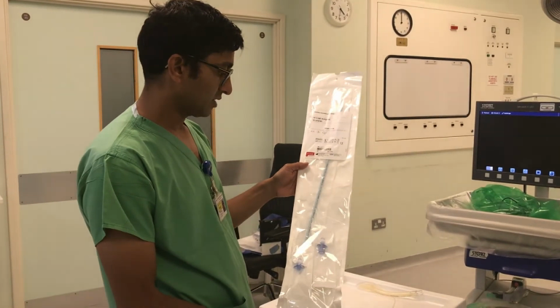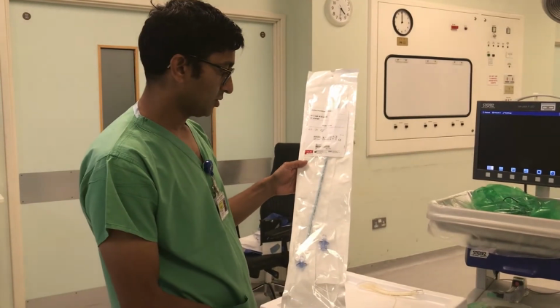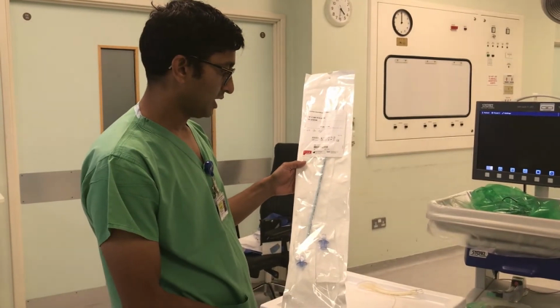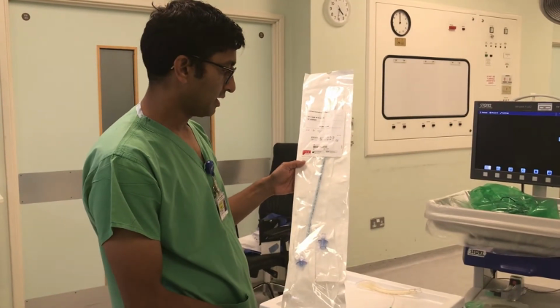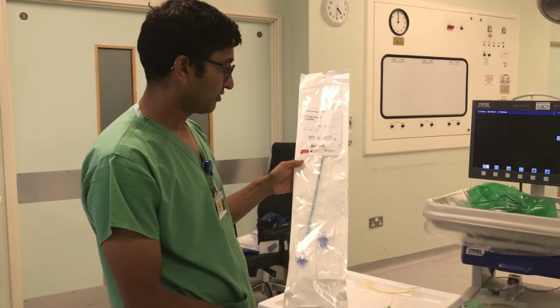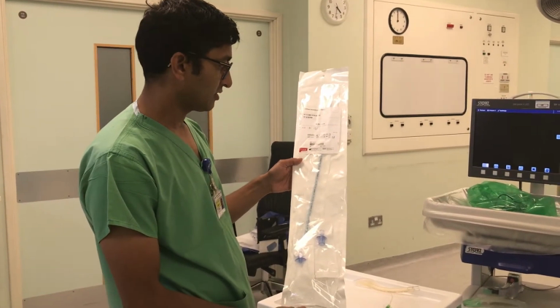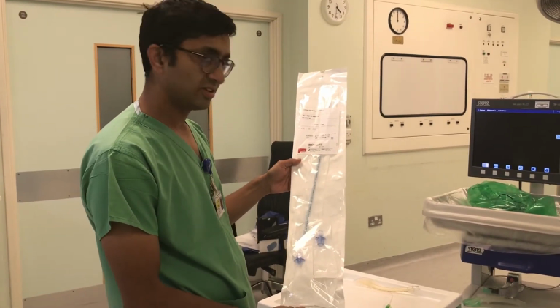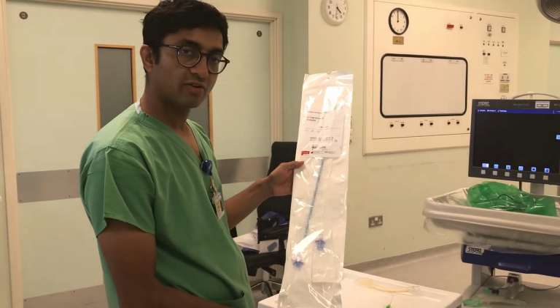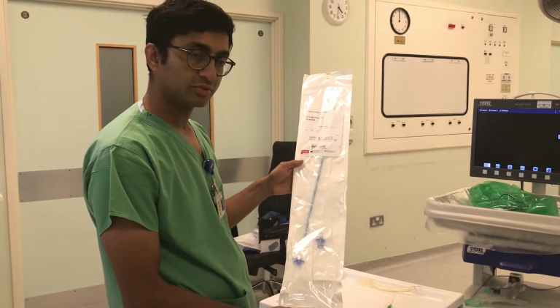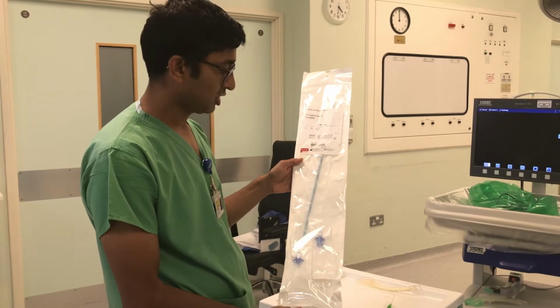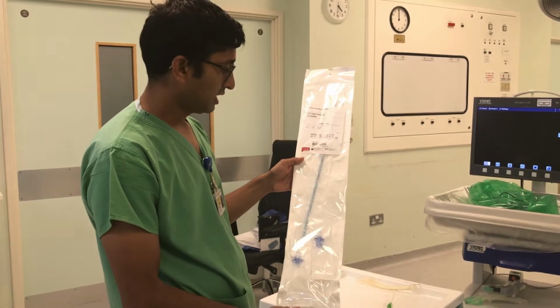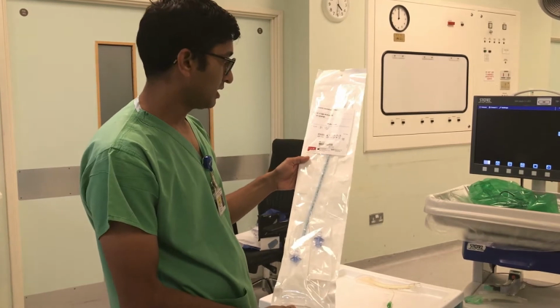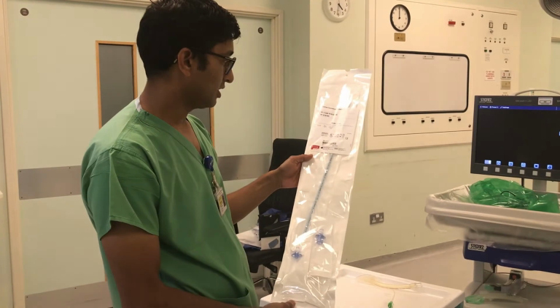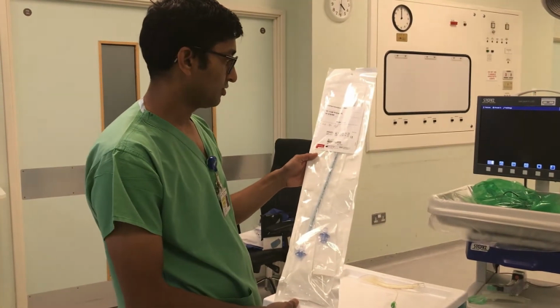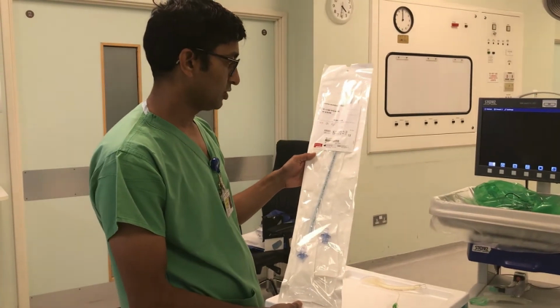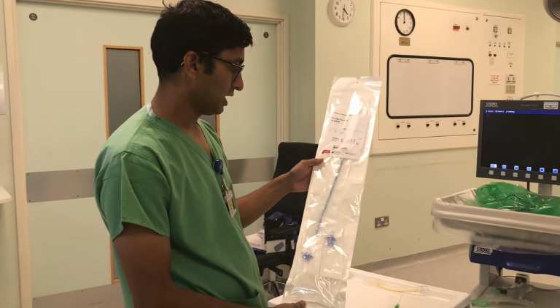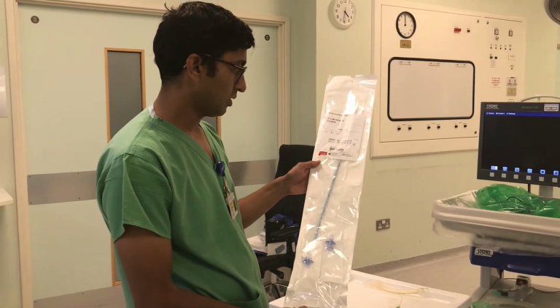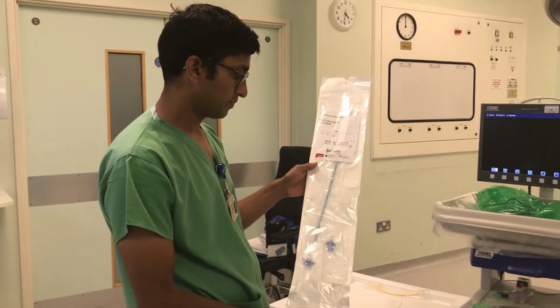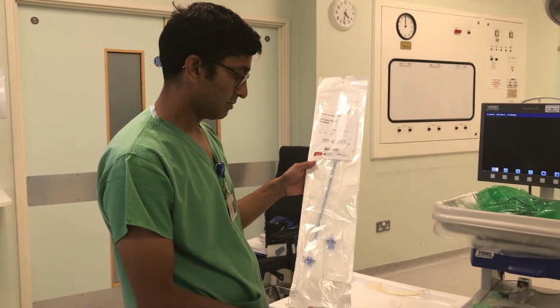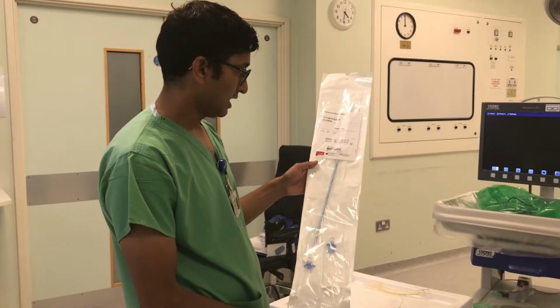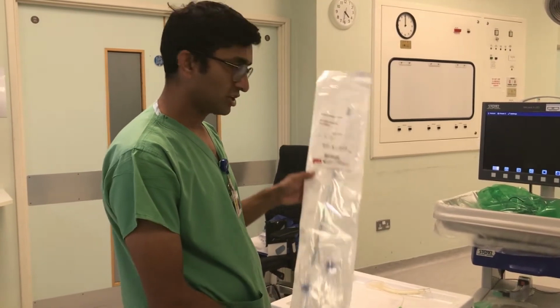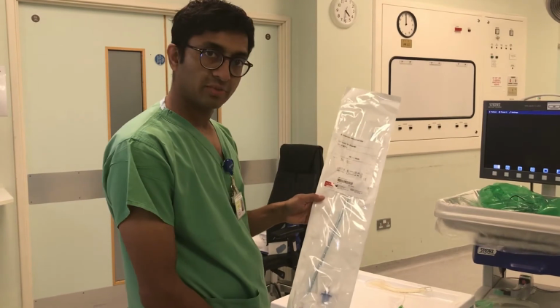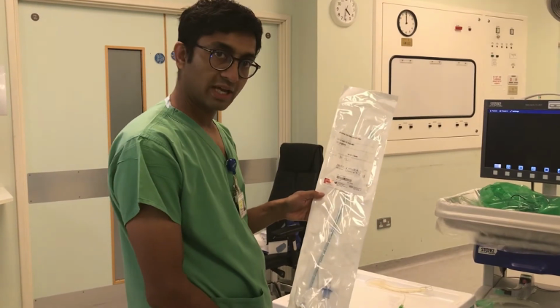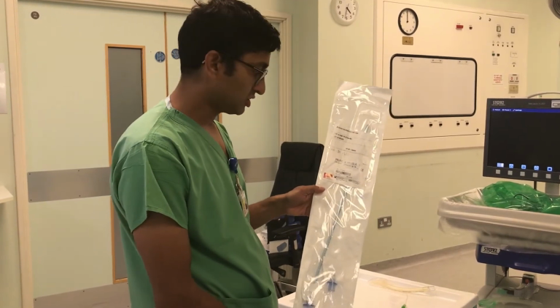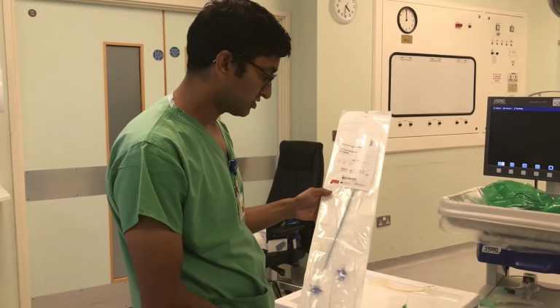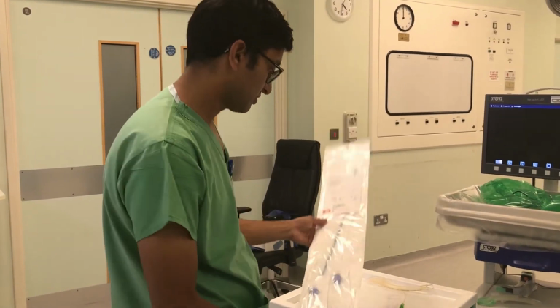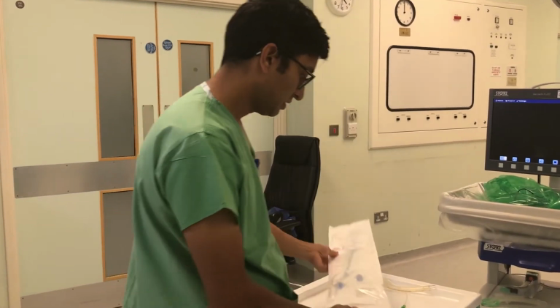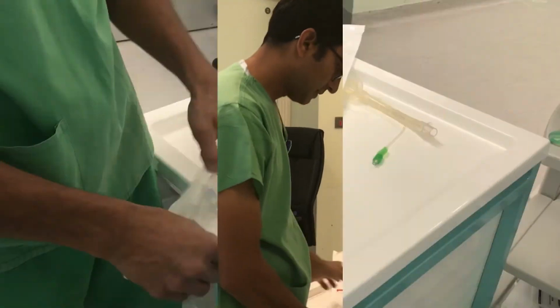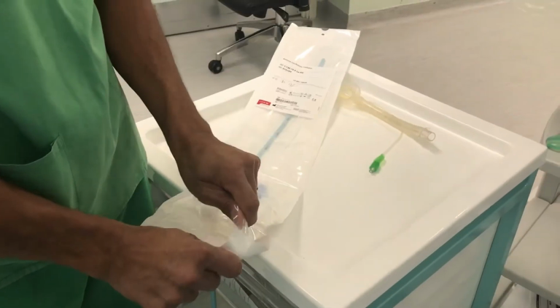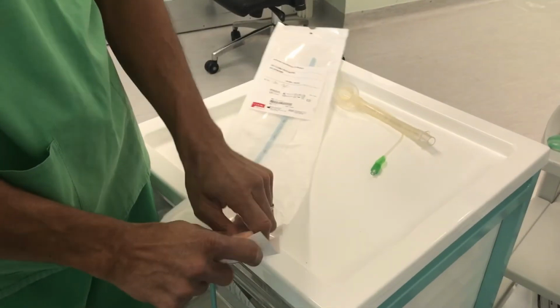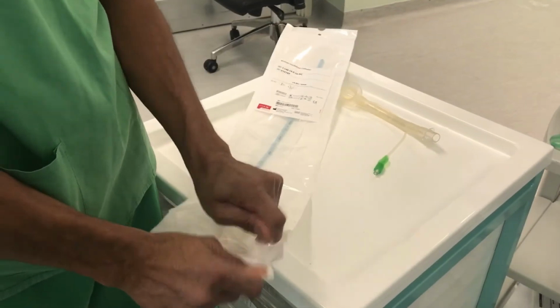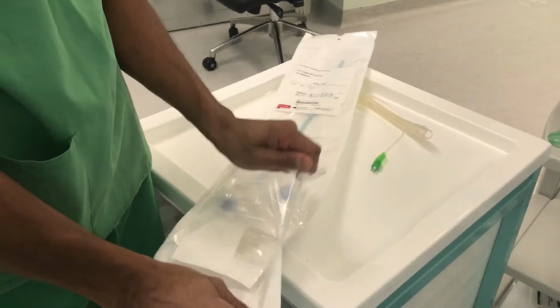It fits nicely over a fibre optic scope, allowing you to view the airway. I'm just going to open up the airway catheter and show you what's in it. It is manufactured by Cook Medical.